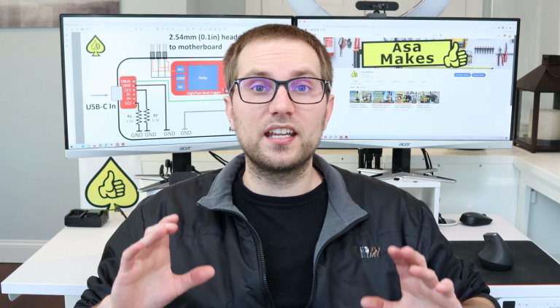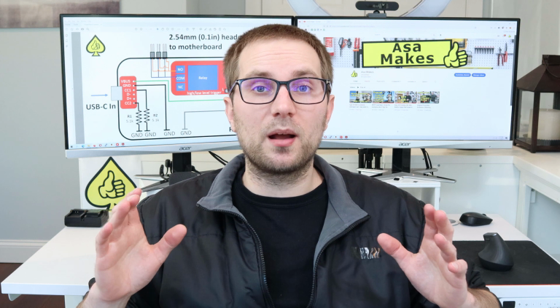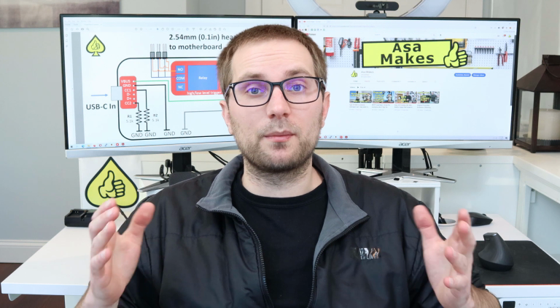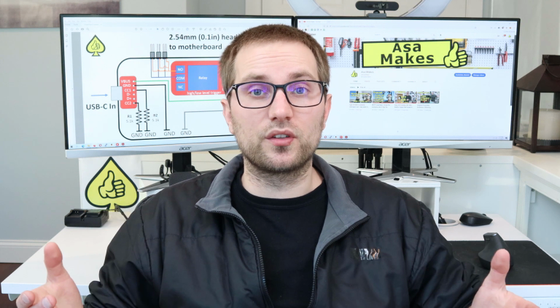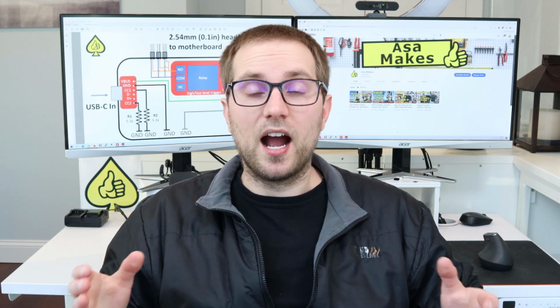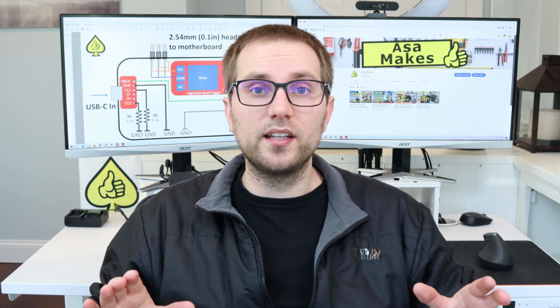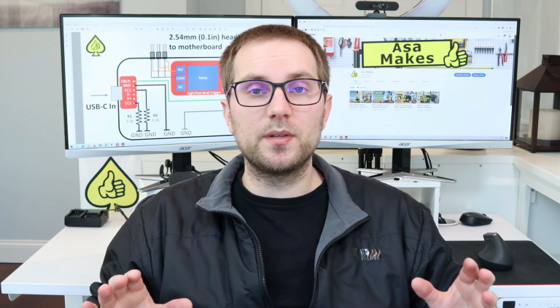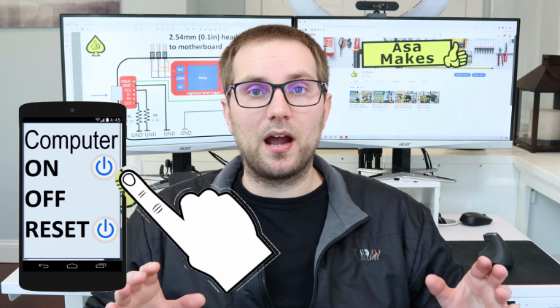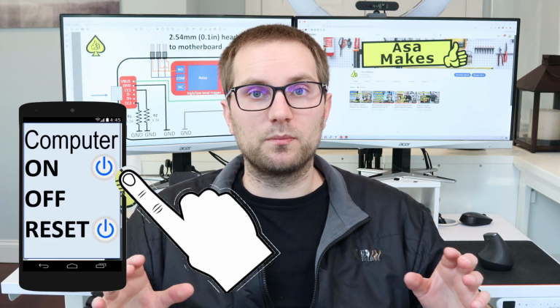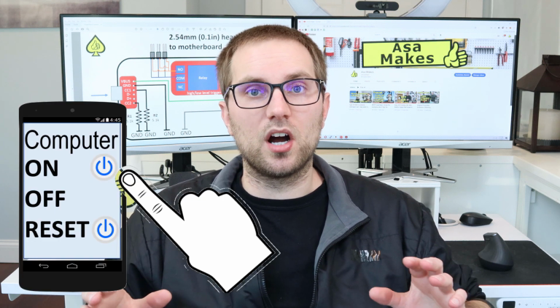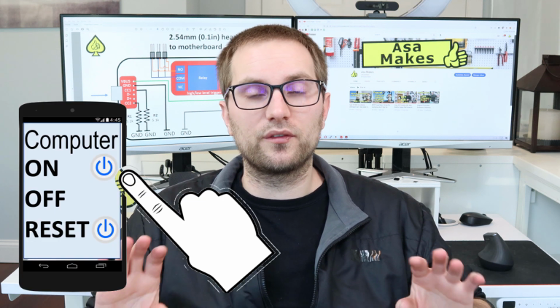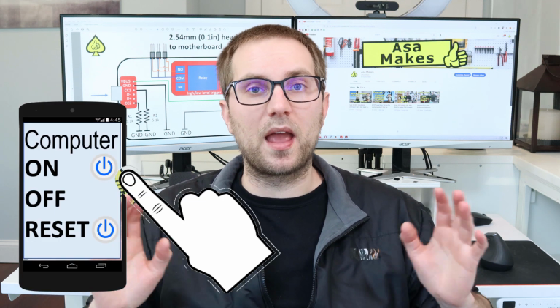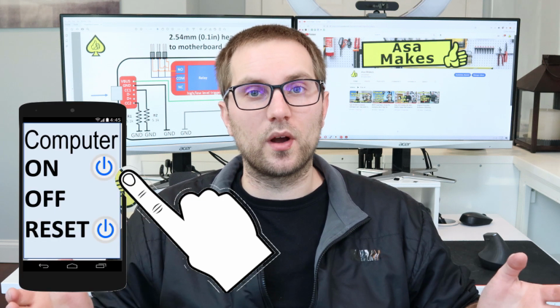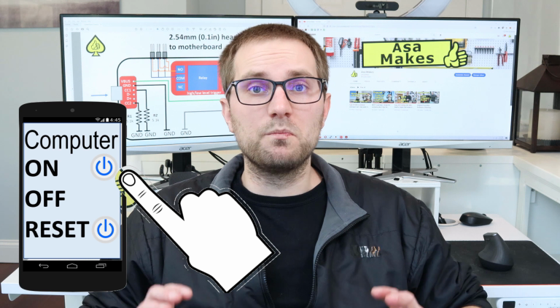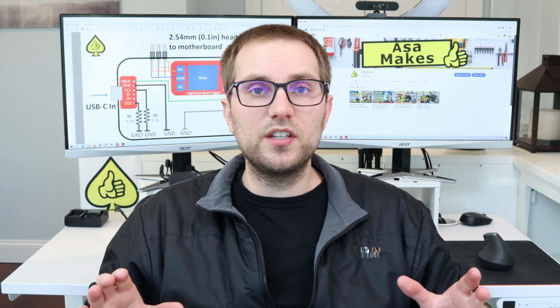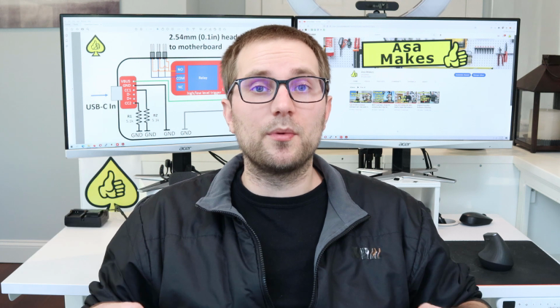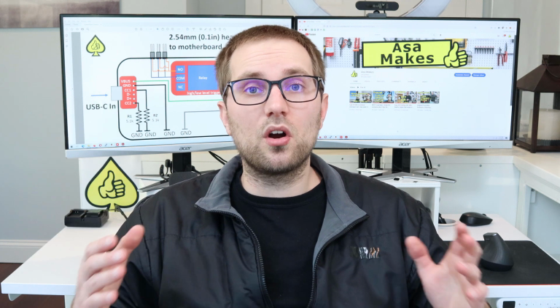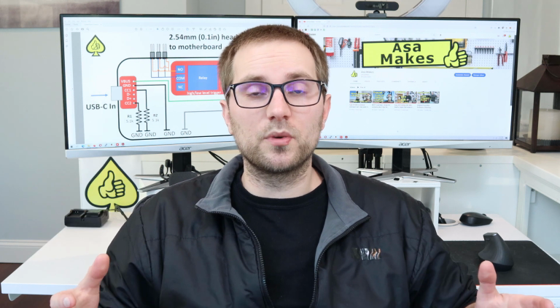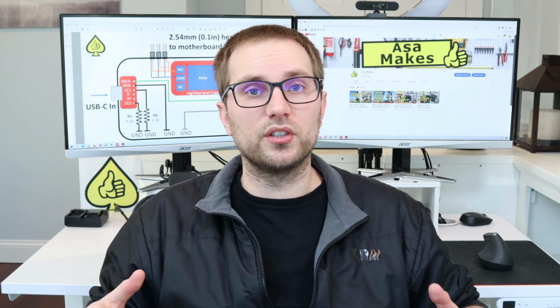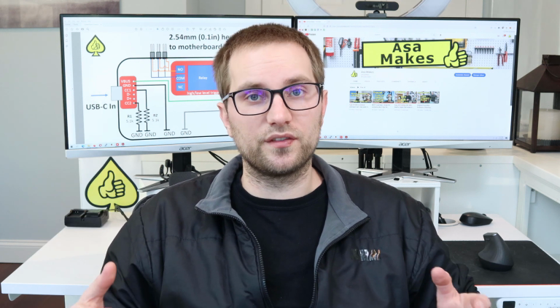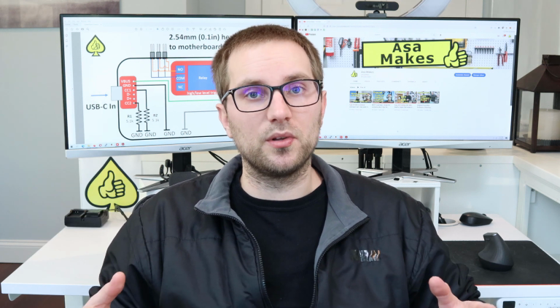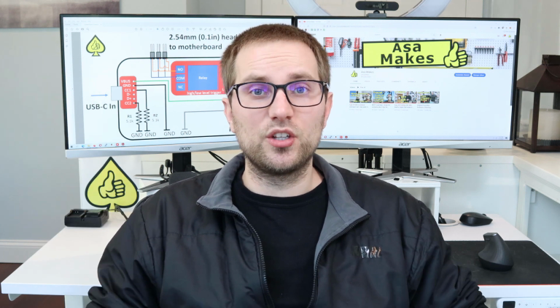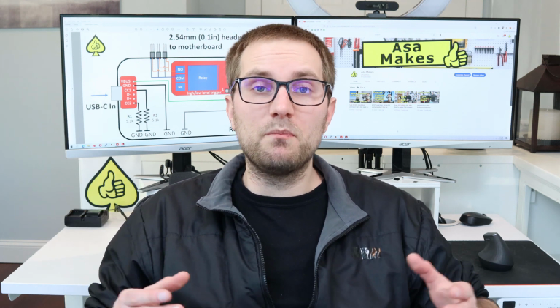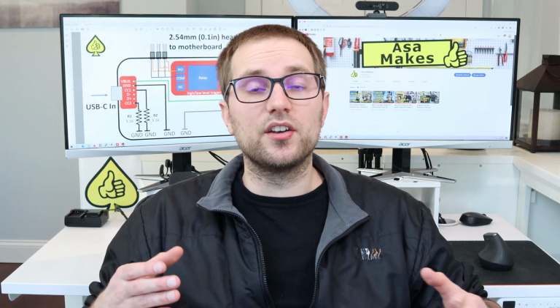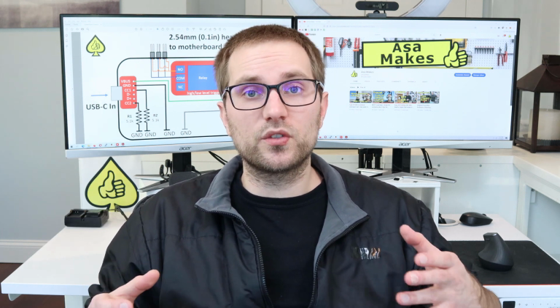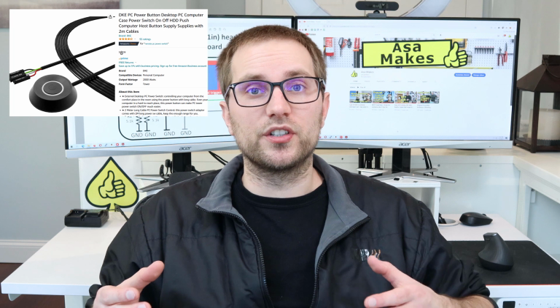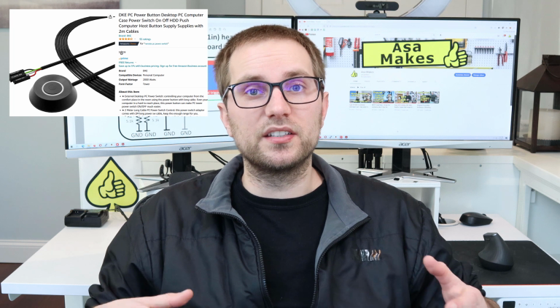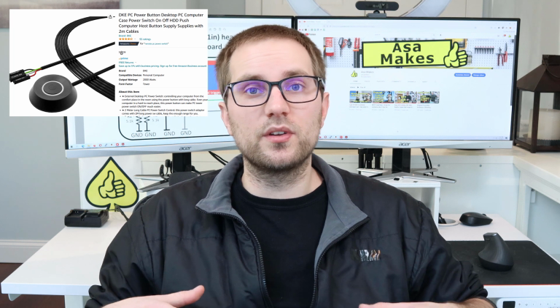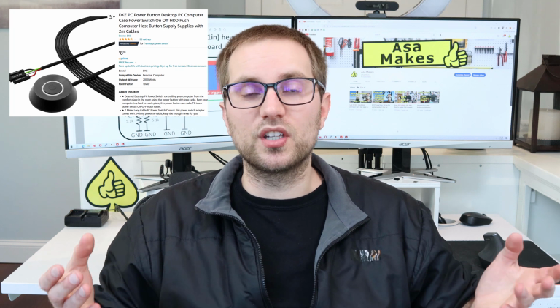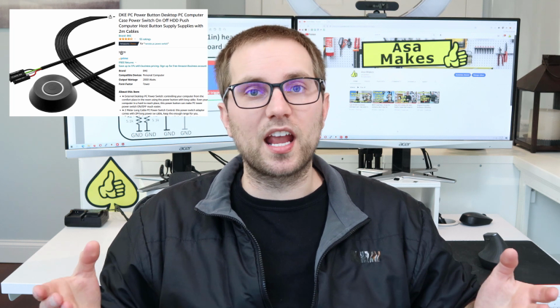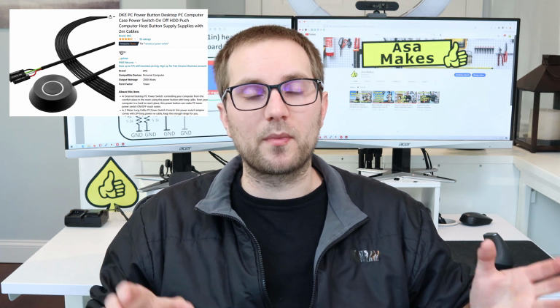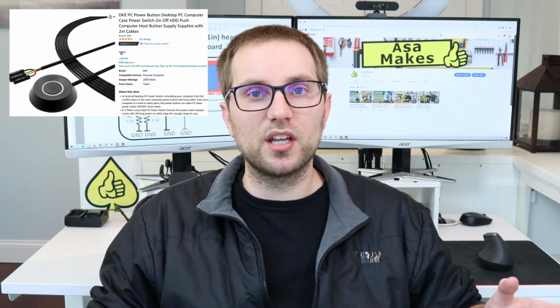Taking this problem a step further, I'd really like to be able to power my computer on and off from anywhere. For both of these problems, there are commercial solutions available. You can buy an on-off switch for your PC with a six-foot cable from Amazon.